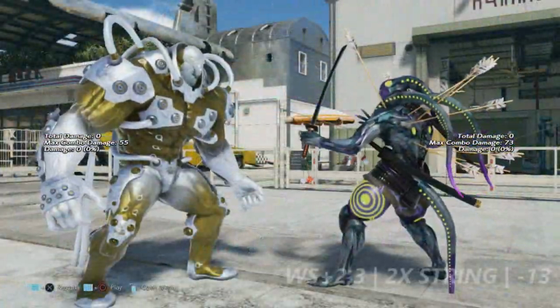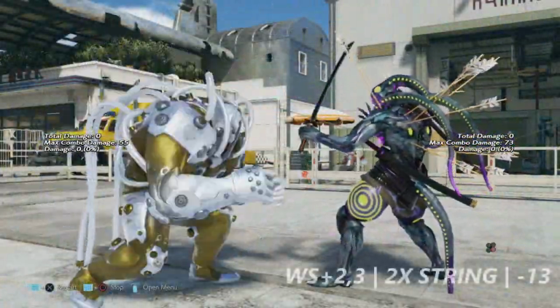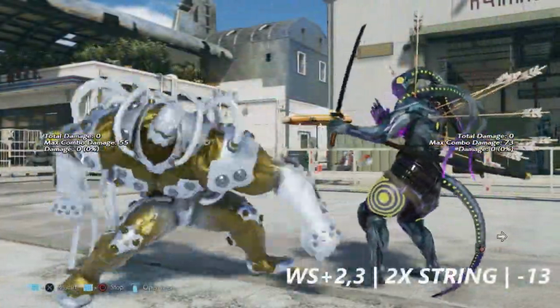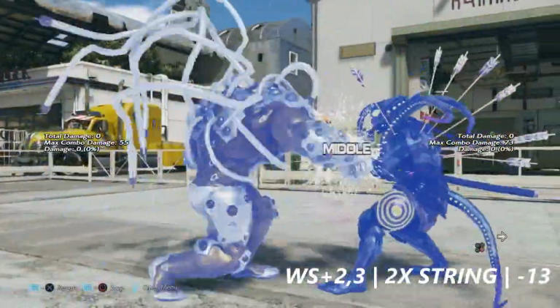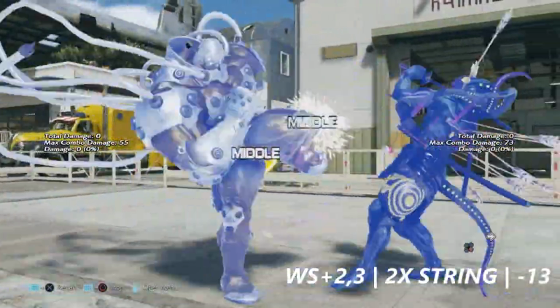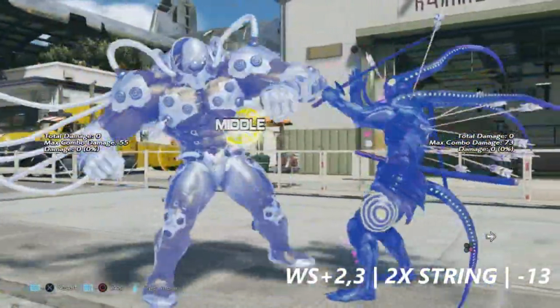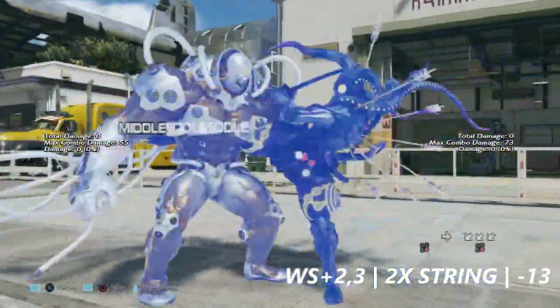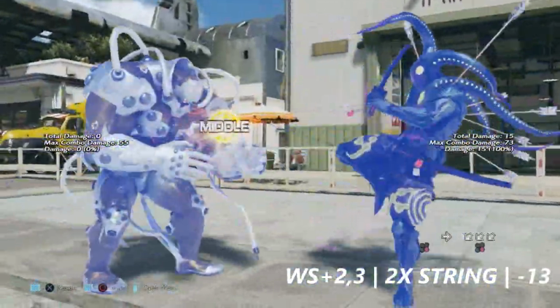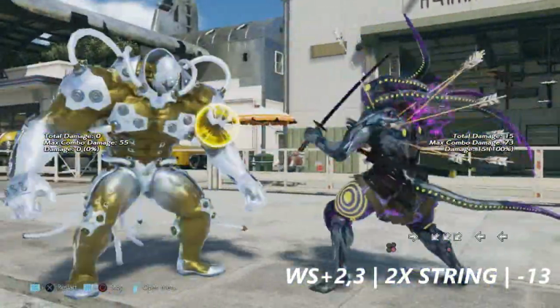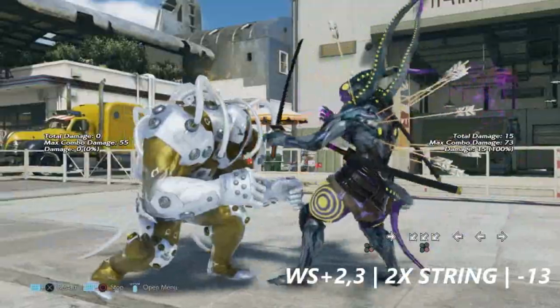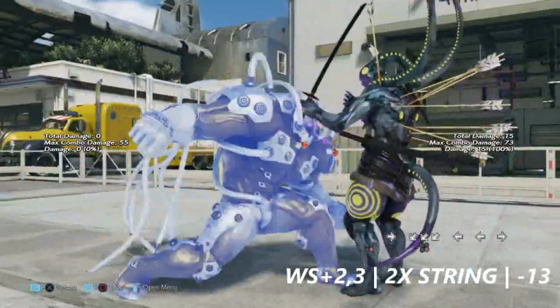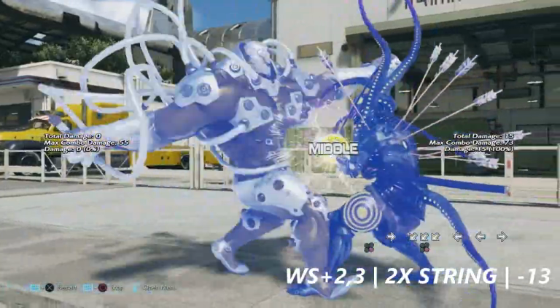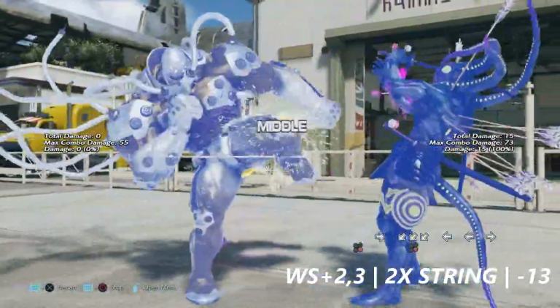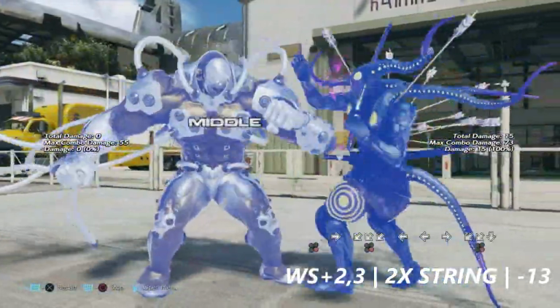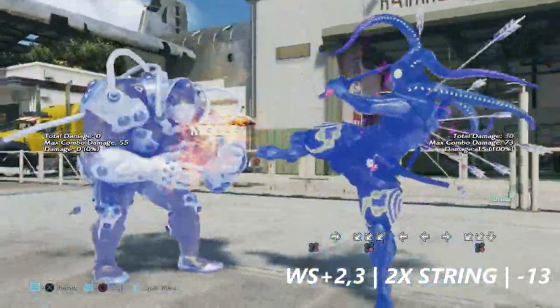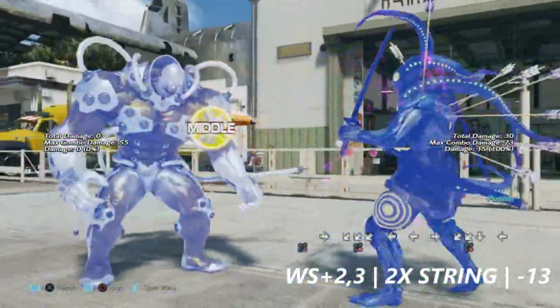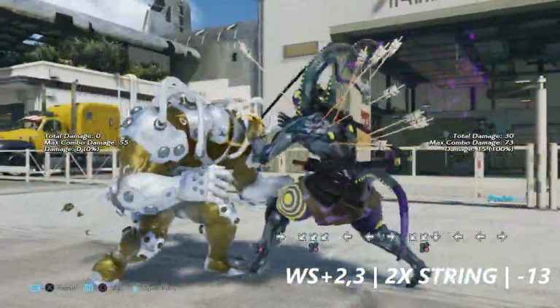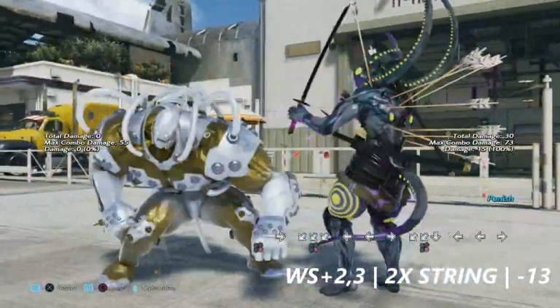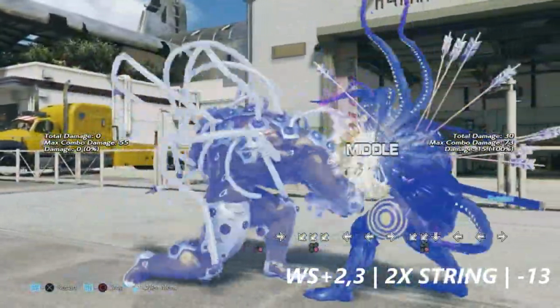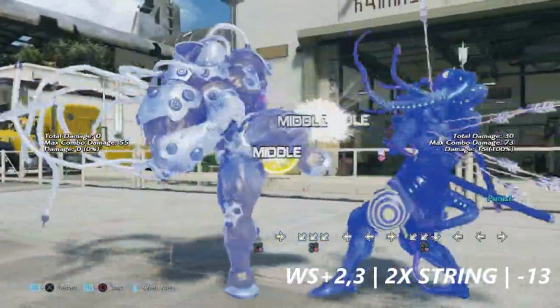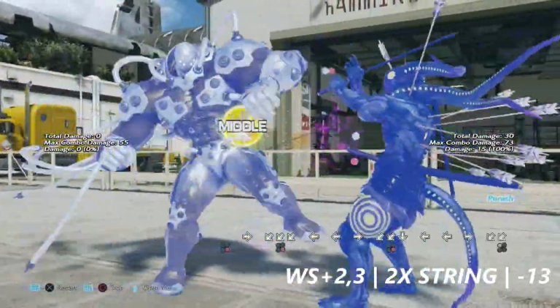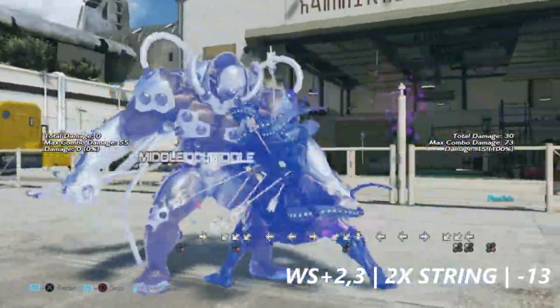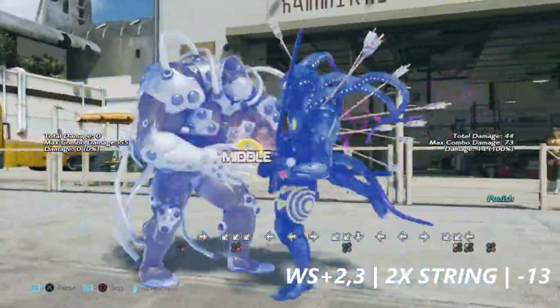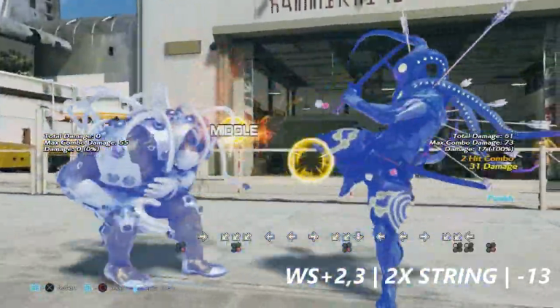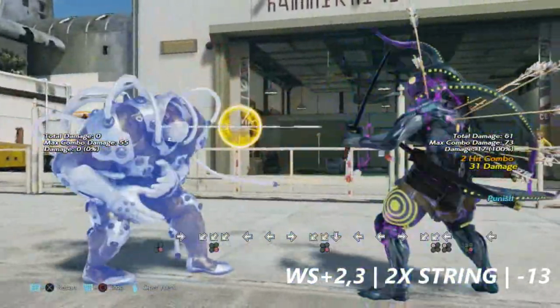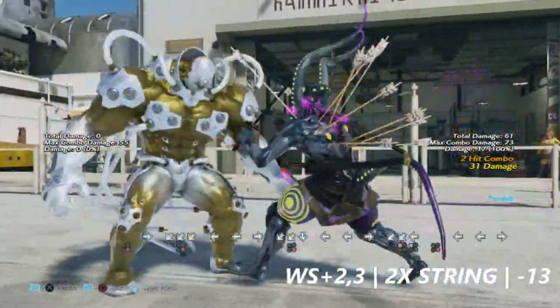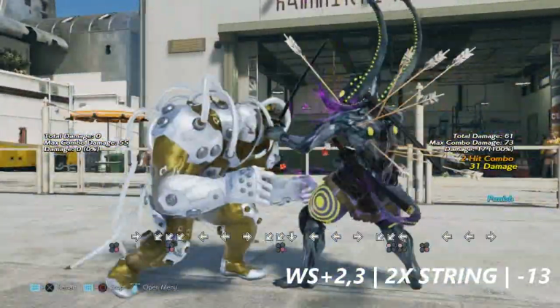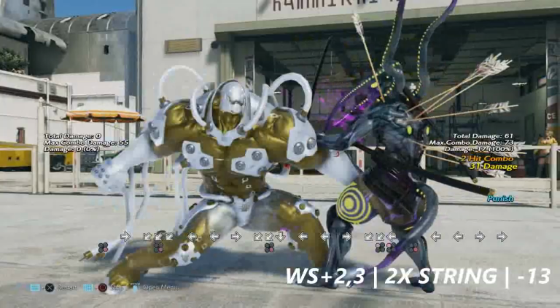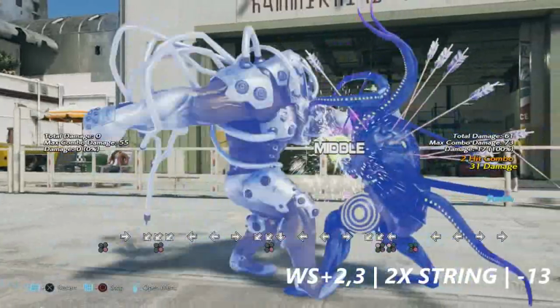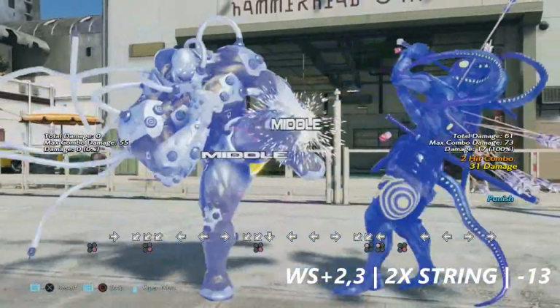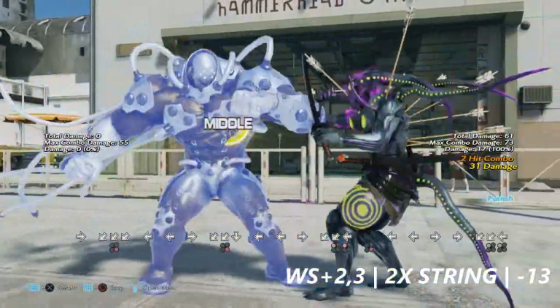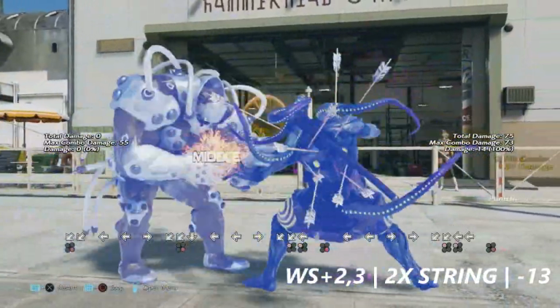While standing plus 2 into 3 actually ends up with the same string as 4+4+3, but luckily this move is negative 13 on block.